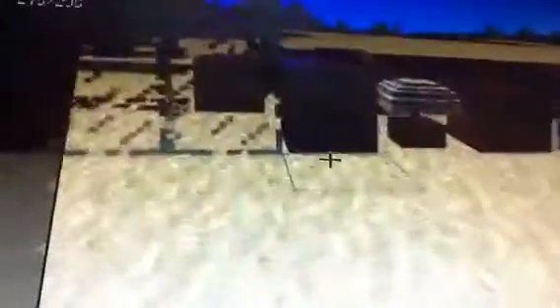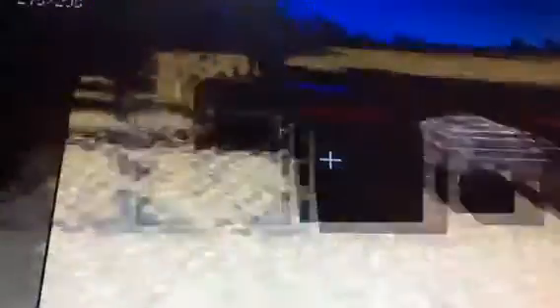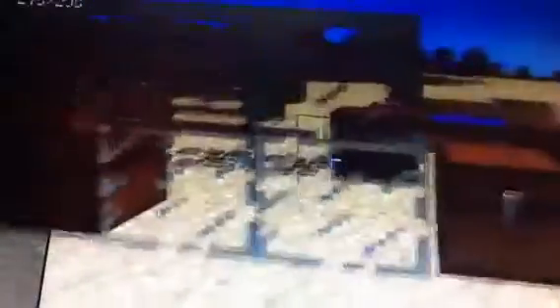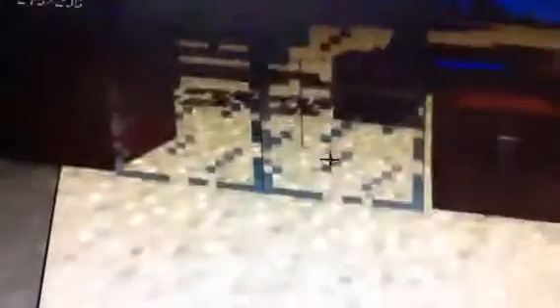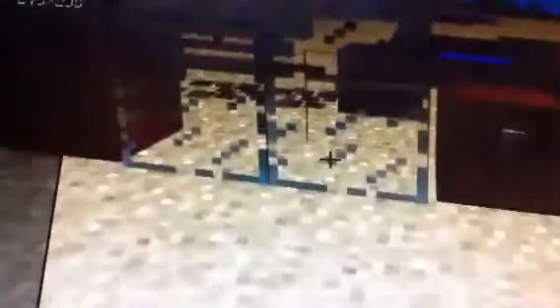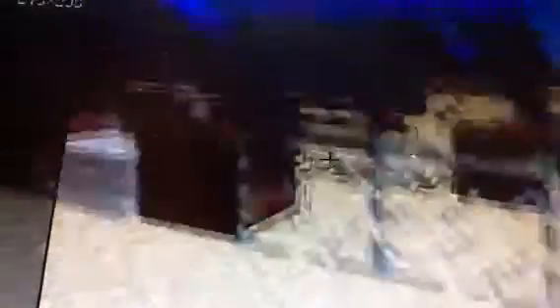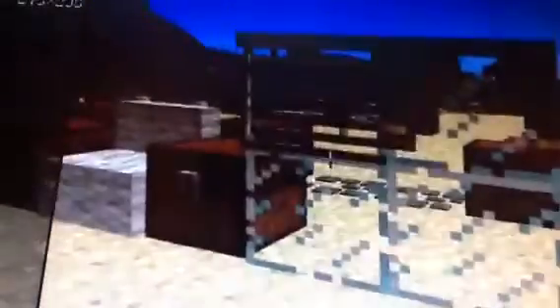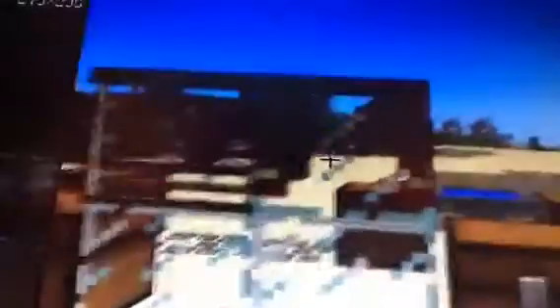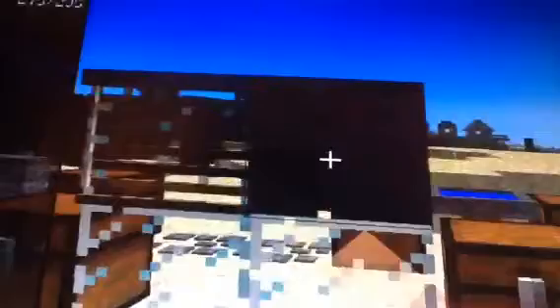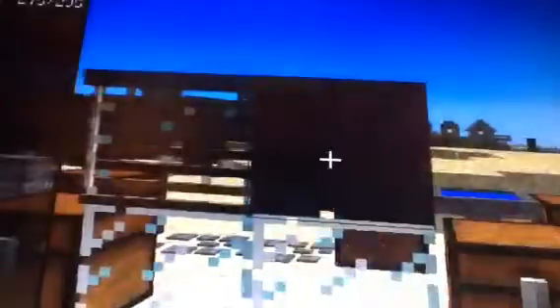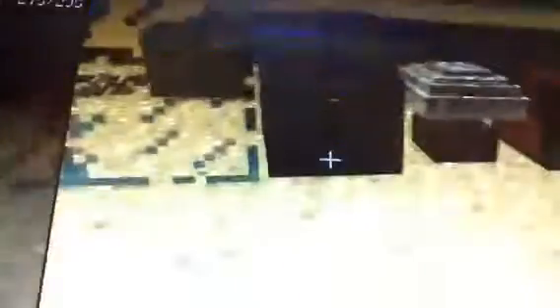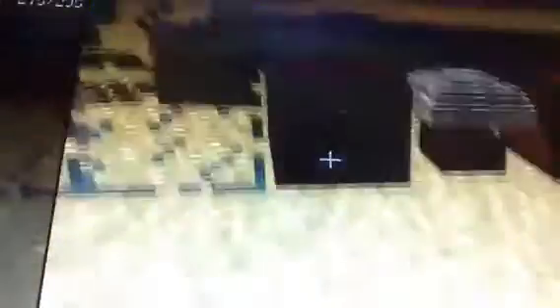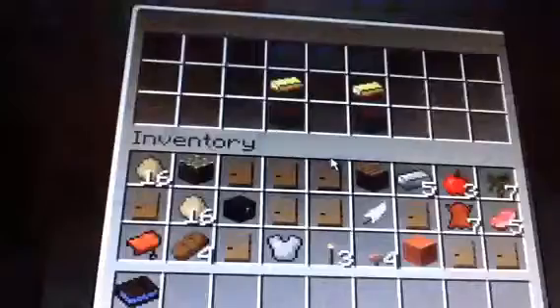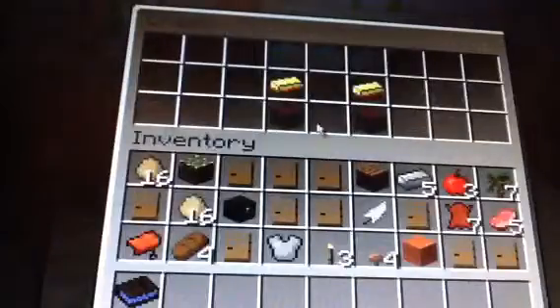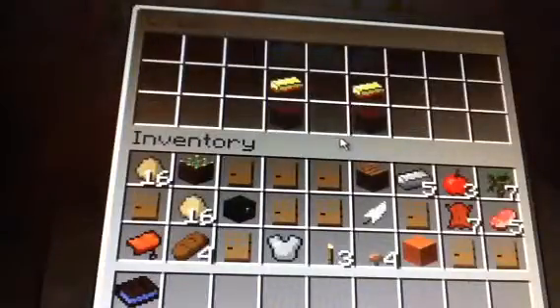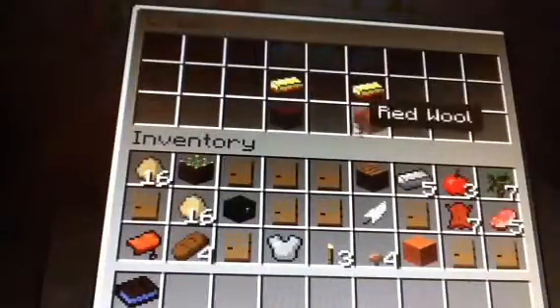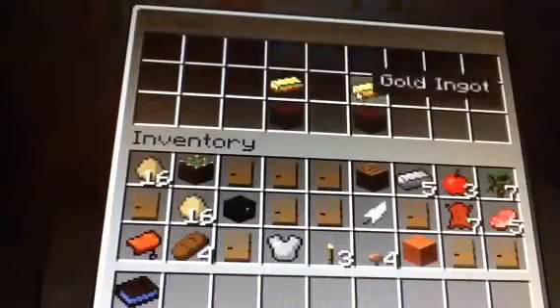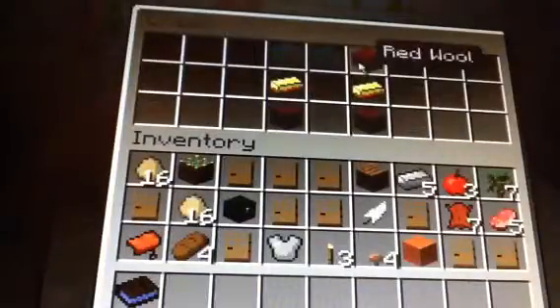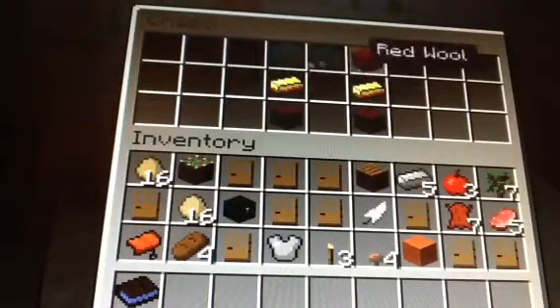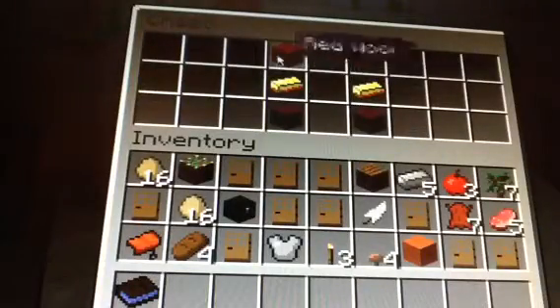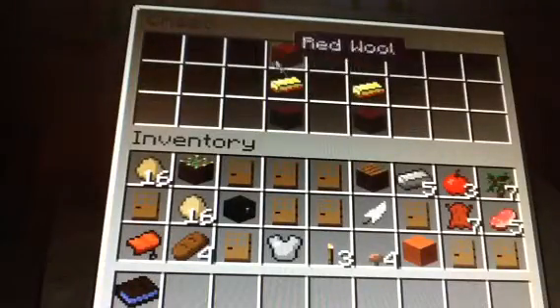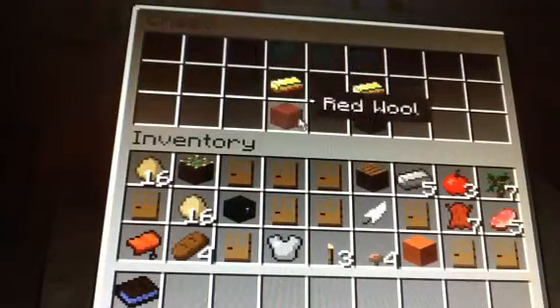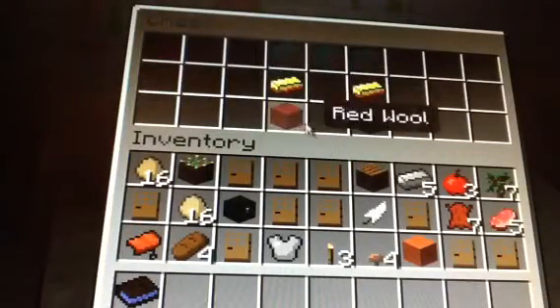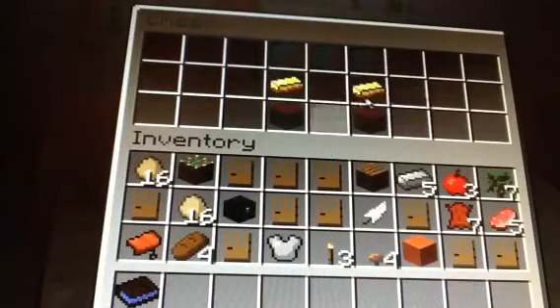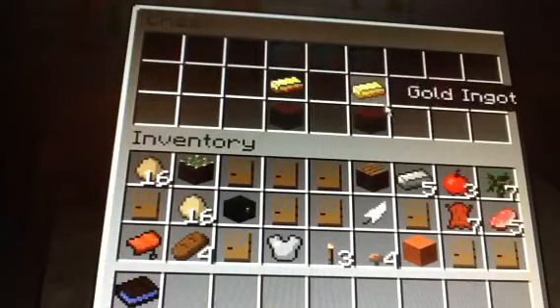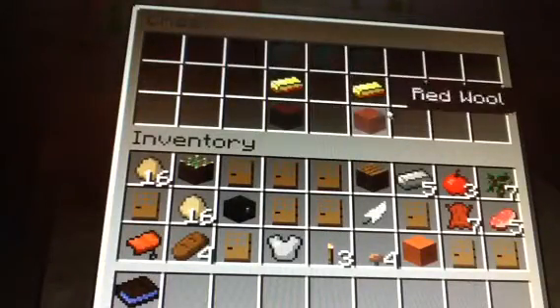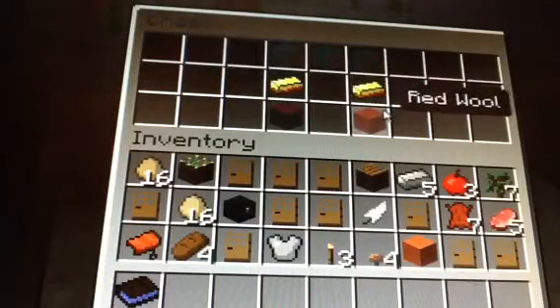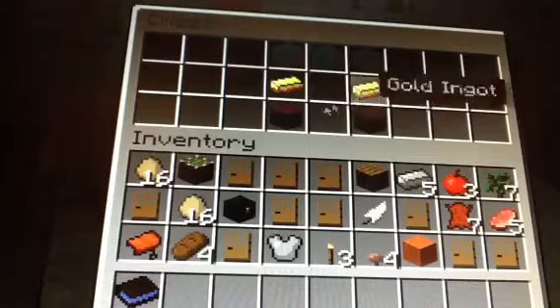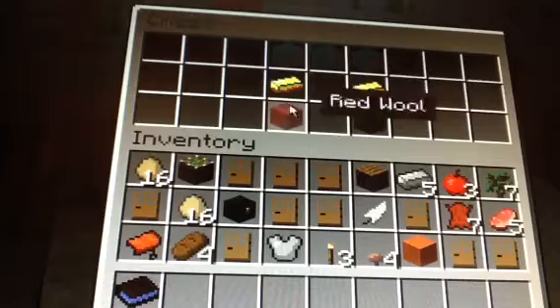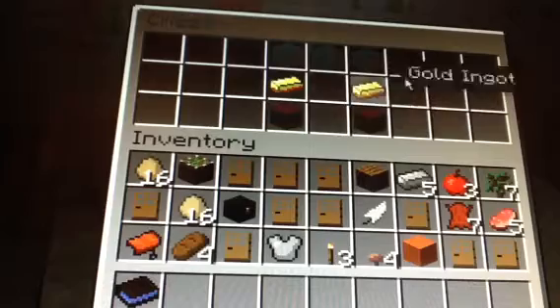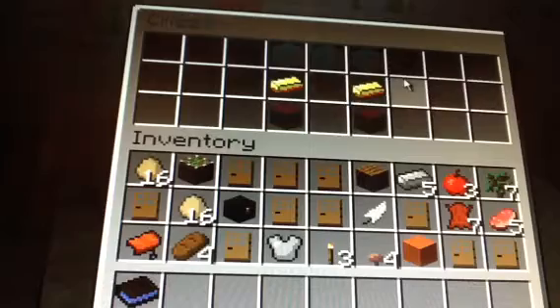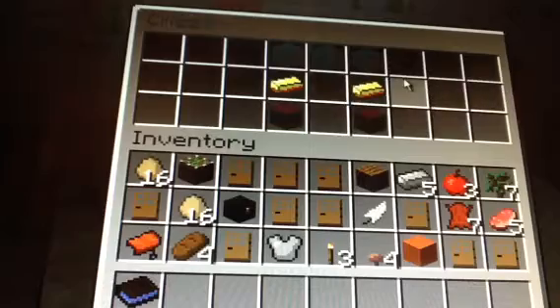Curtains work like blinds, but to make these you need red wool and then two golden ingots.